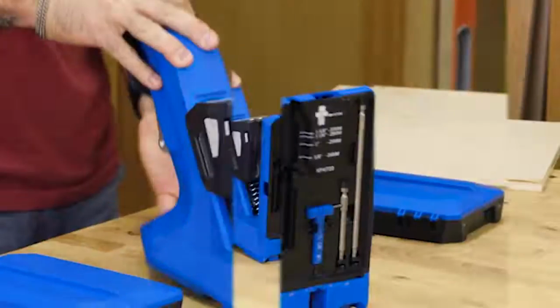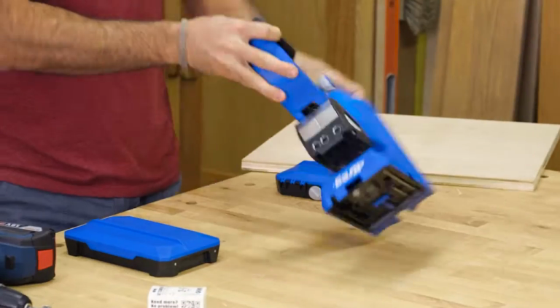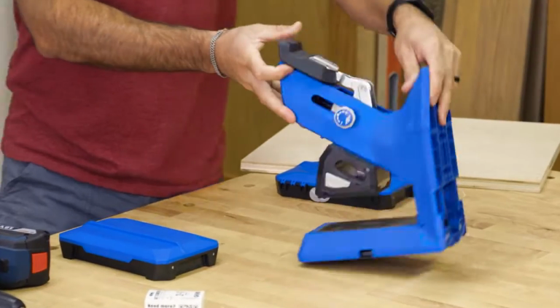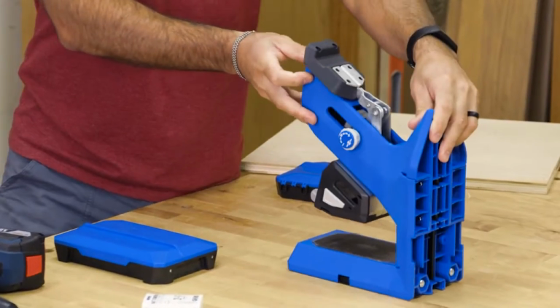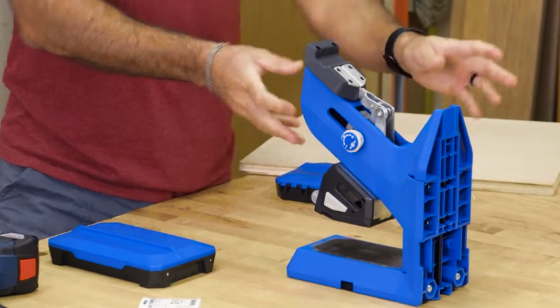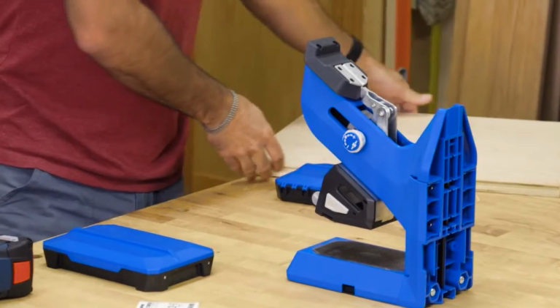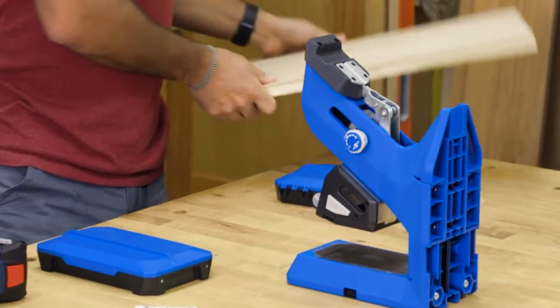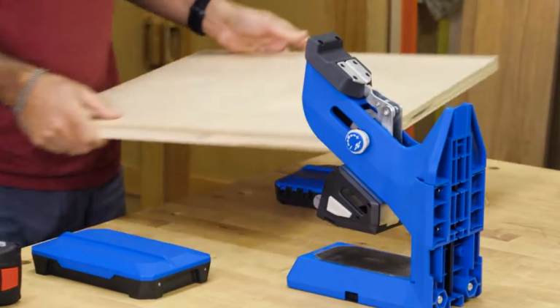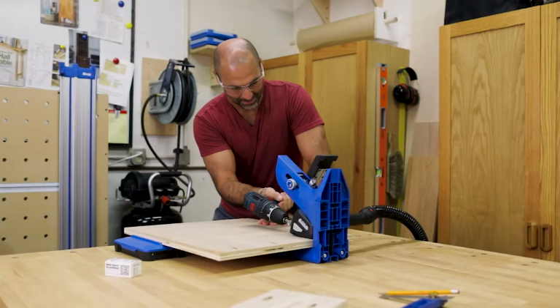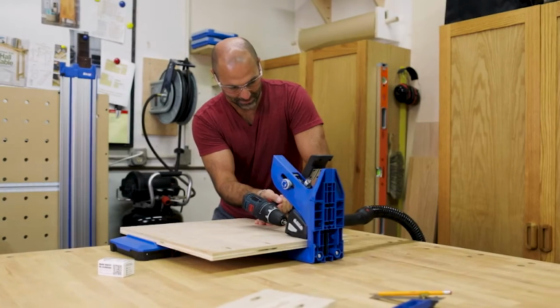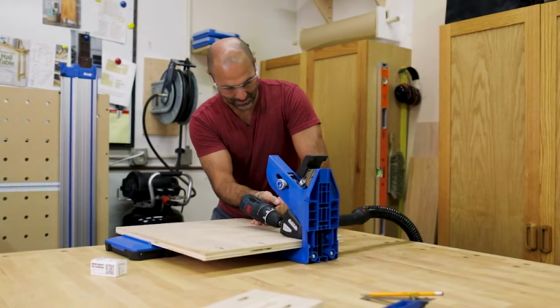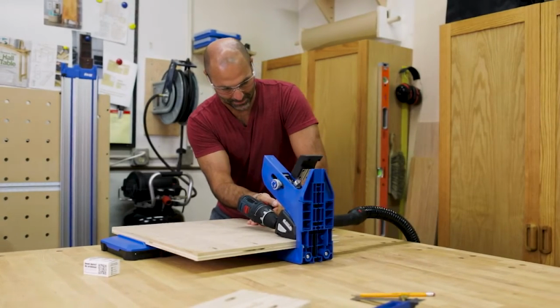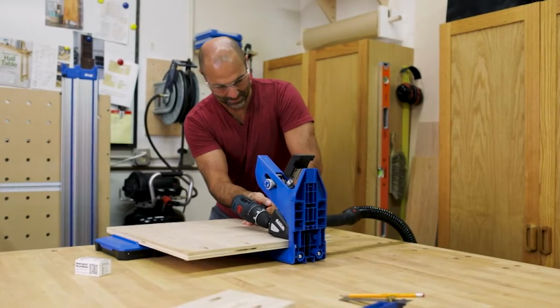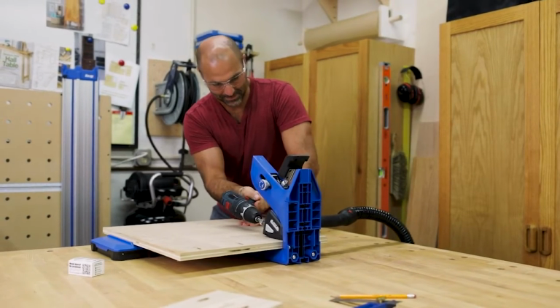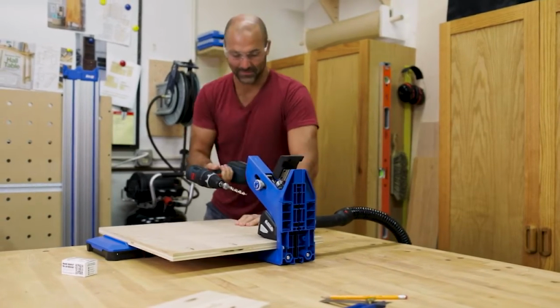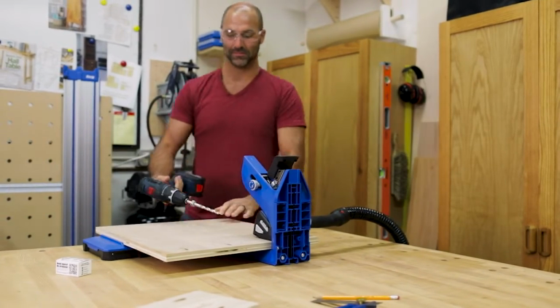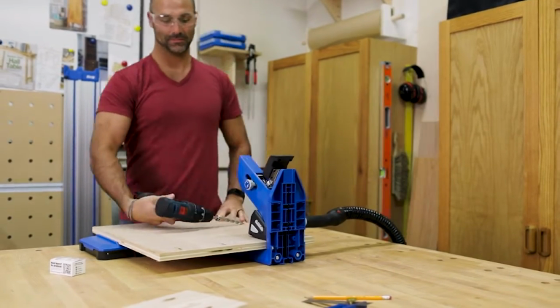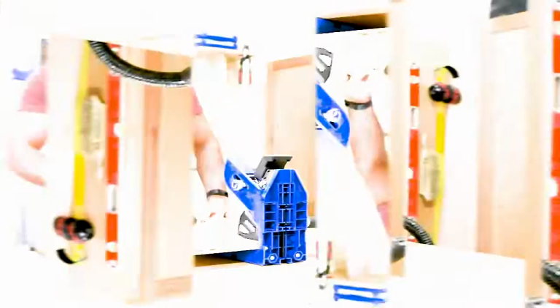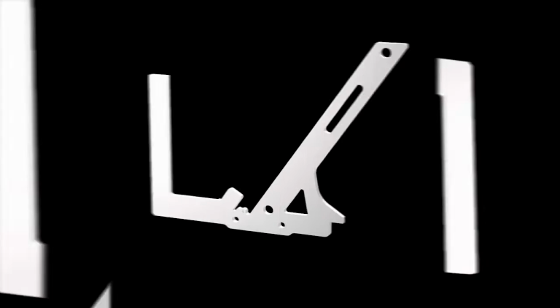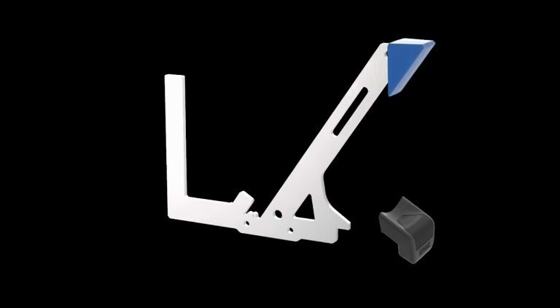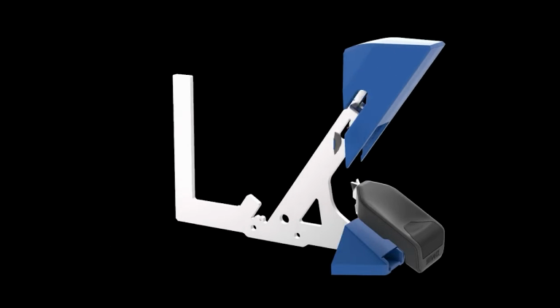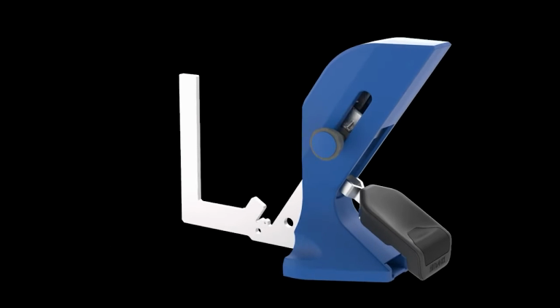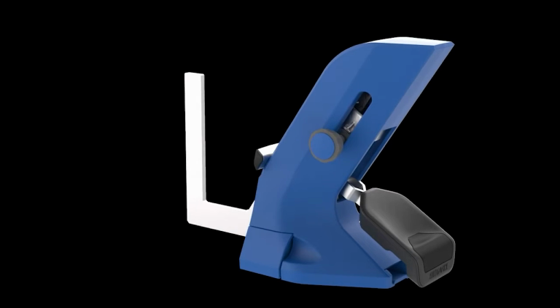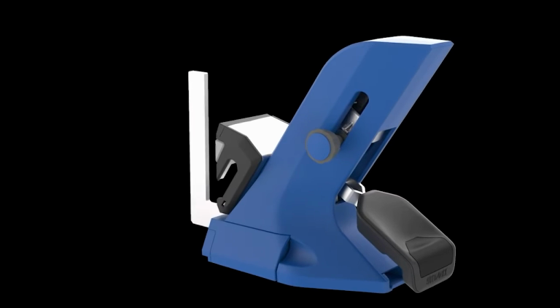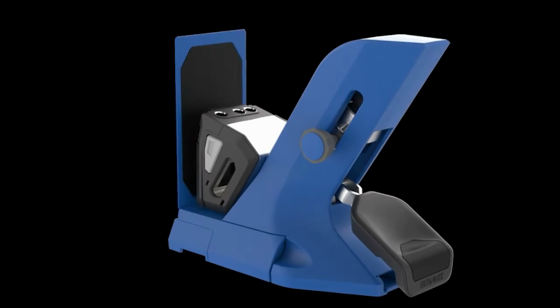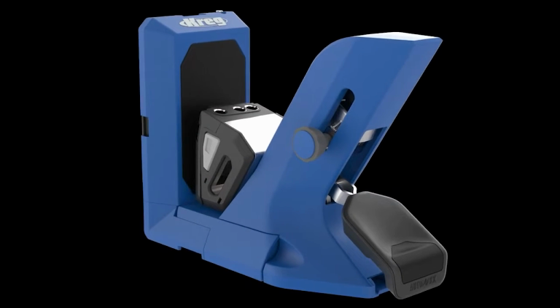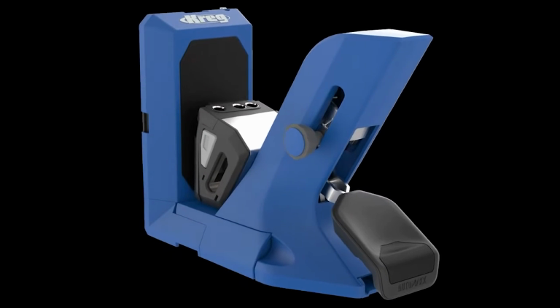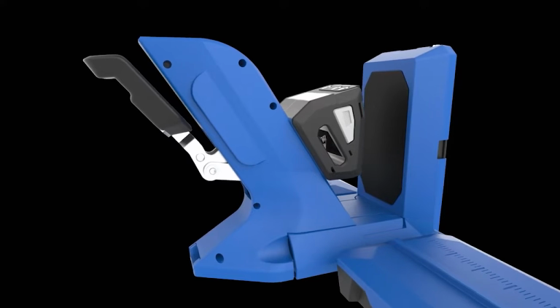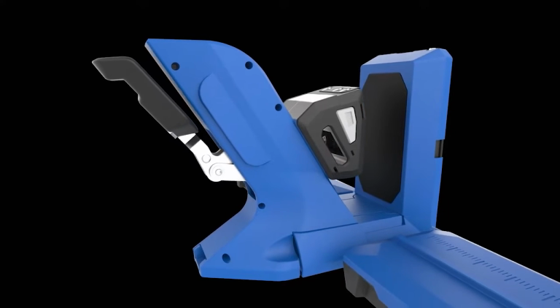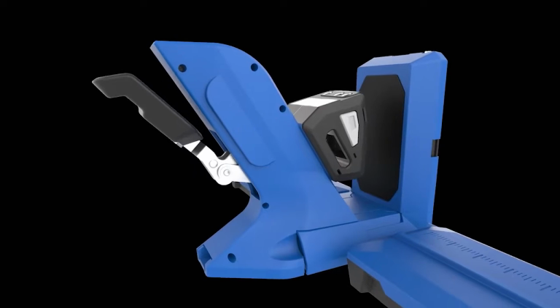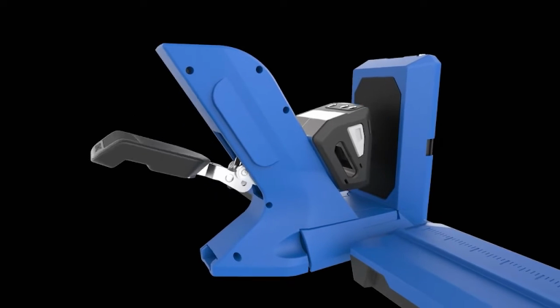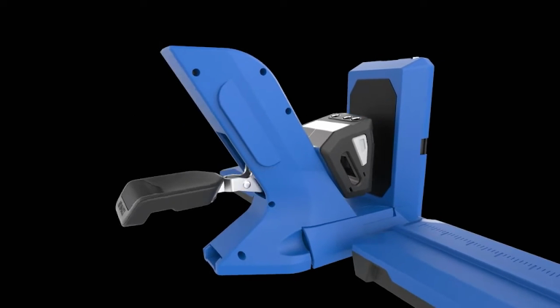The Pocket Hole Jig 720 Pro works vertically or horizontally, so you can rotate it 90 degrees and drill pocket holes in either position. The 720 Pro is also built to last with a steel reinforced spine and a steel and cast aluminum clamping mechanism.